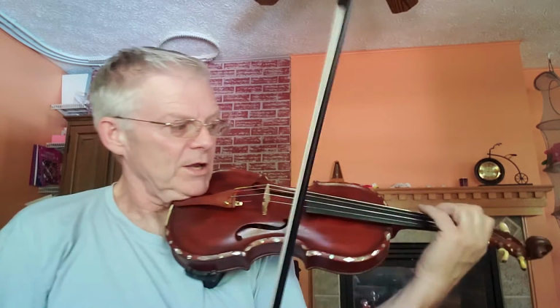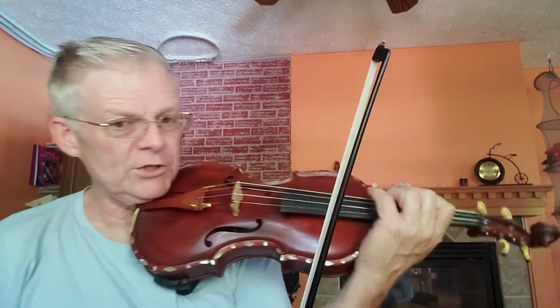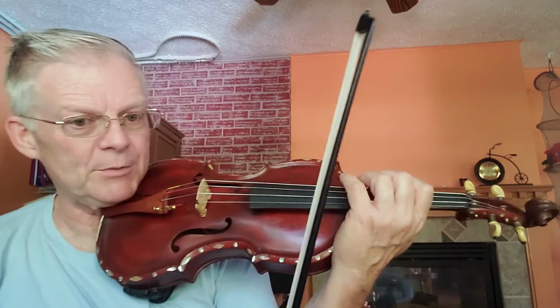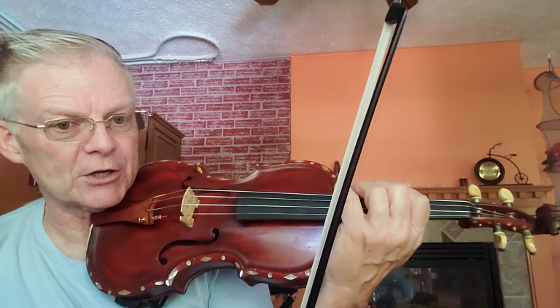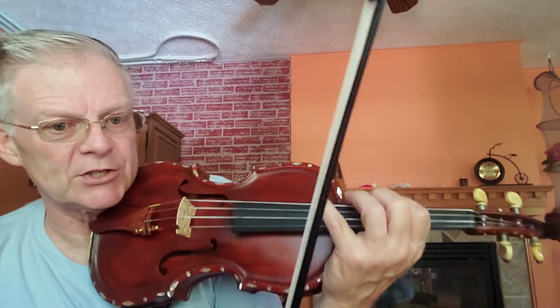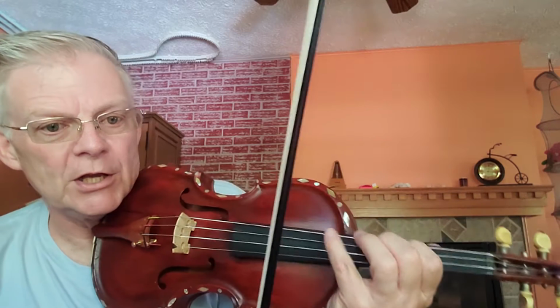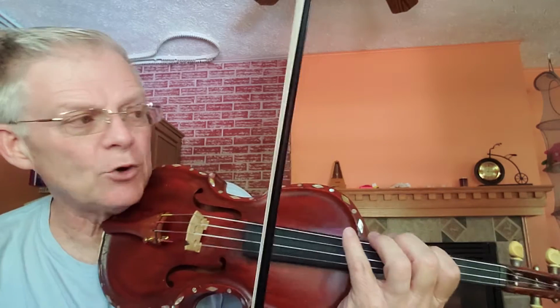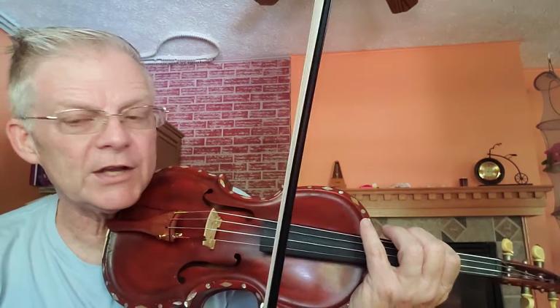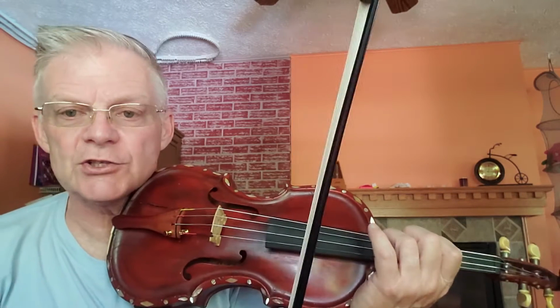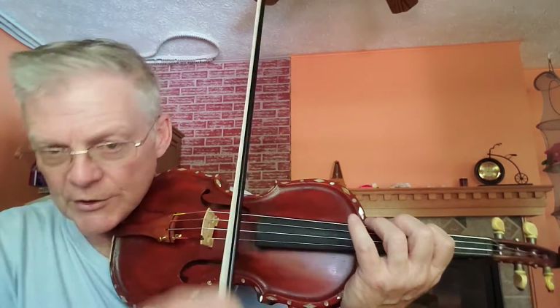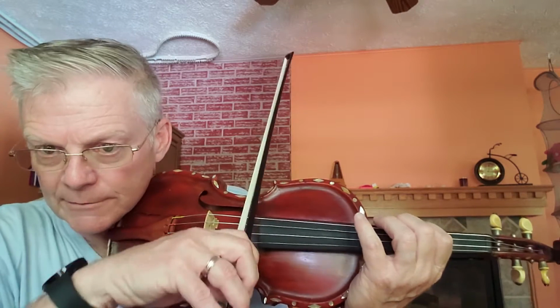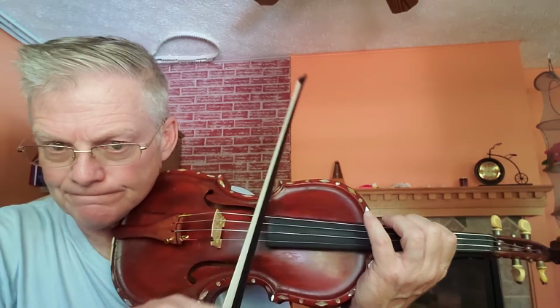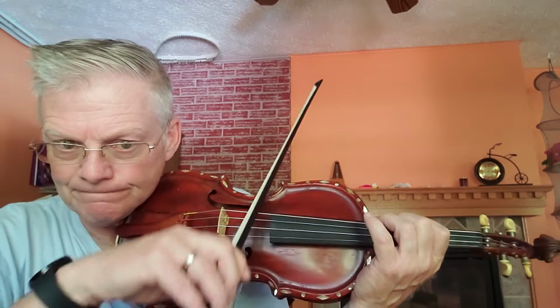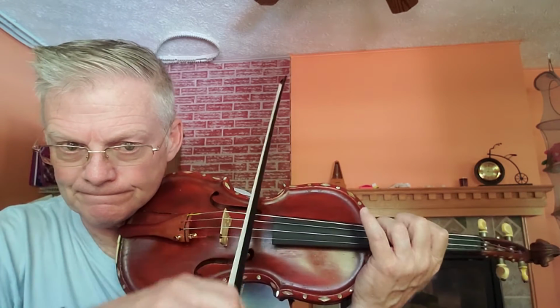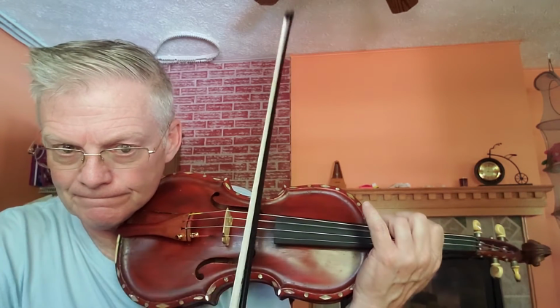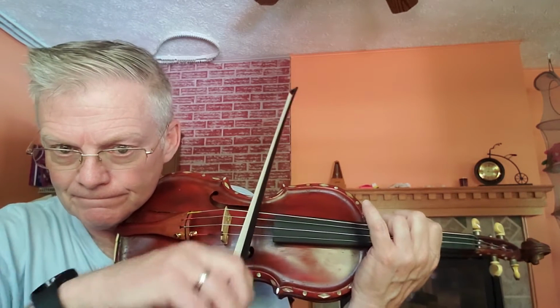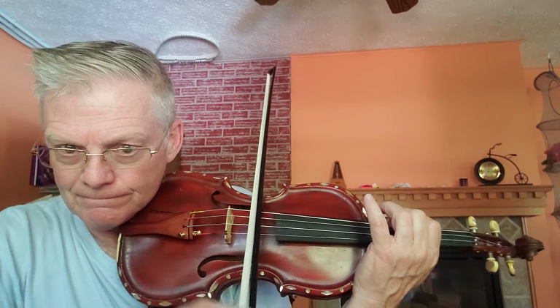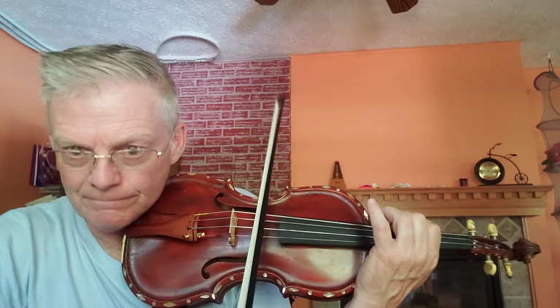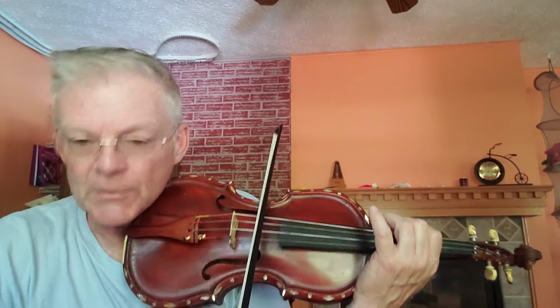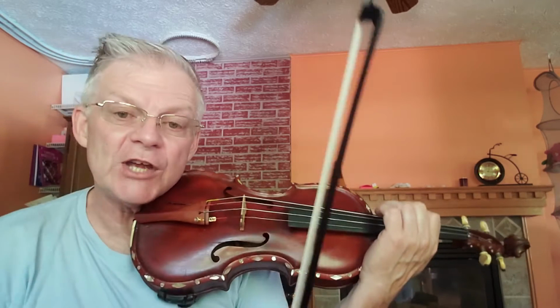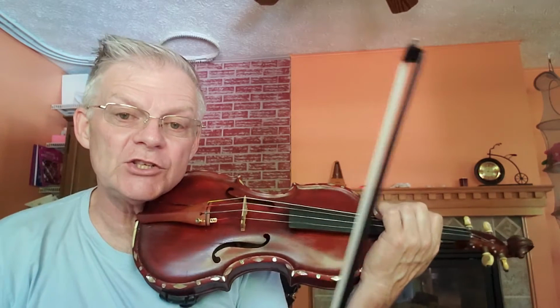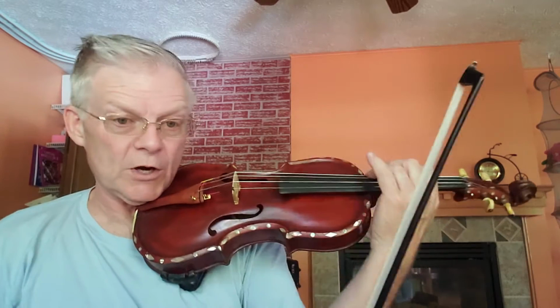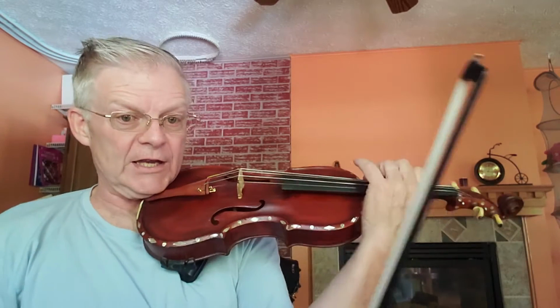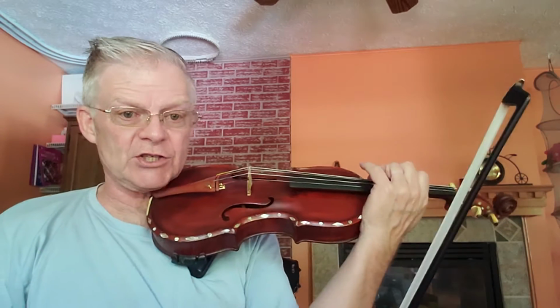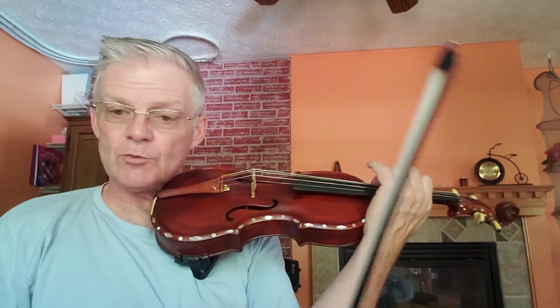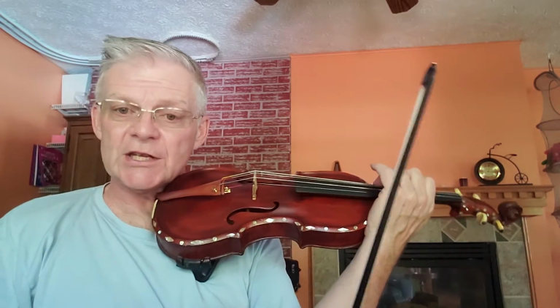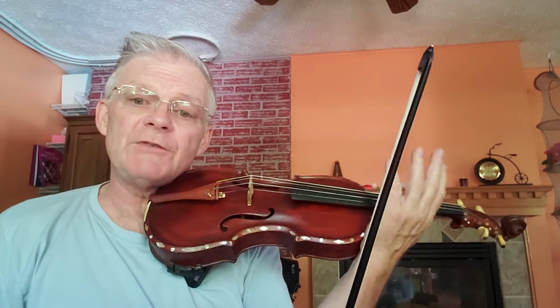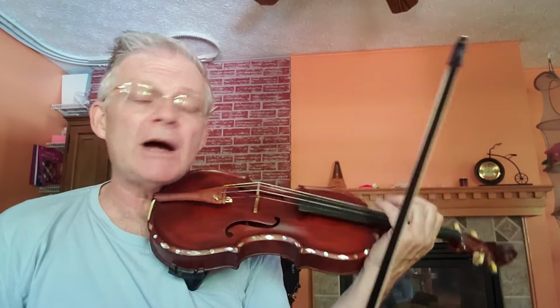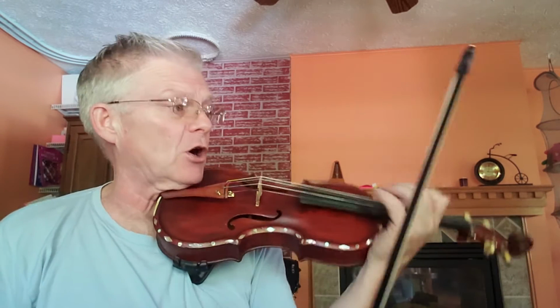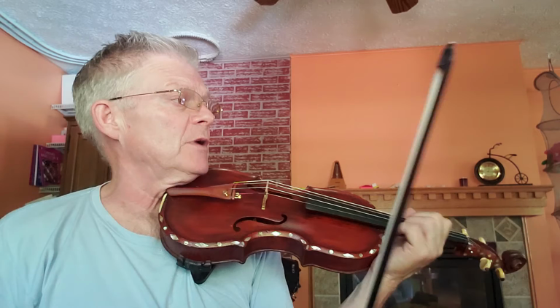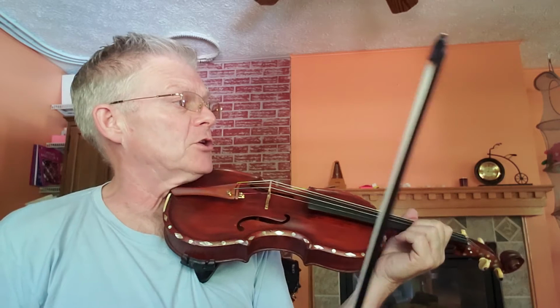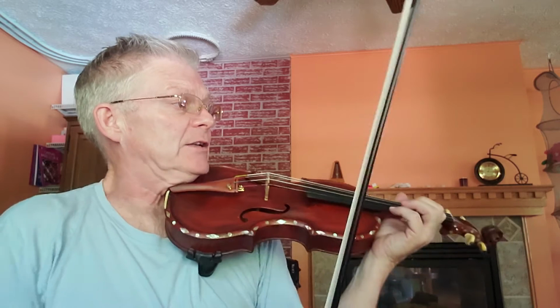Once you get up into that third position, just go ahead and run that, check it, and just work that, and then adjust your wrist to fit your body, your arm, and your hand.